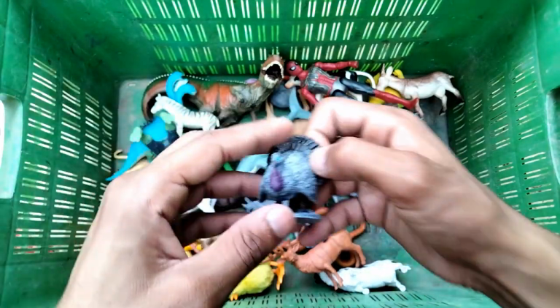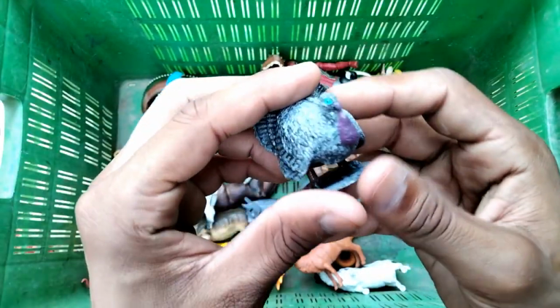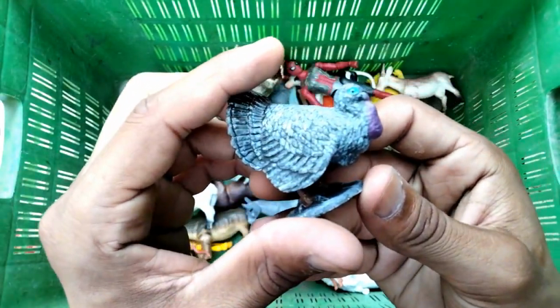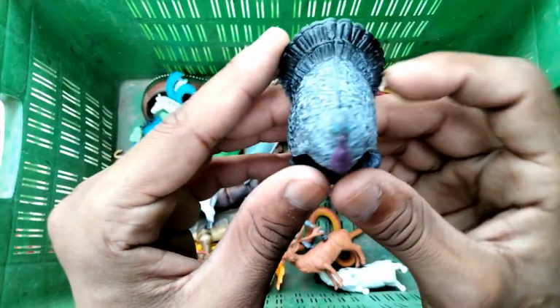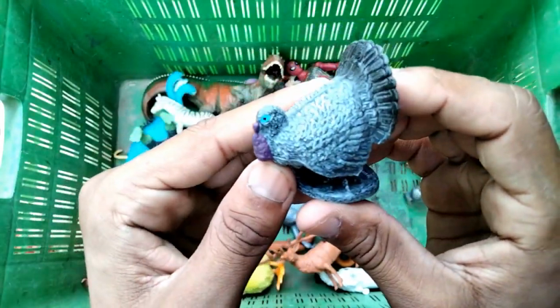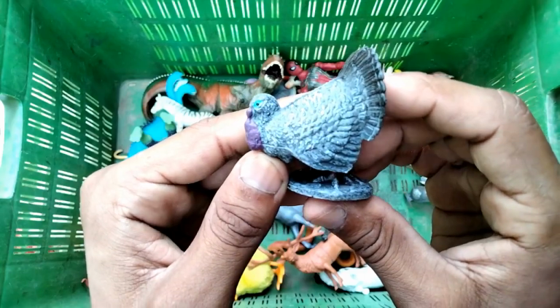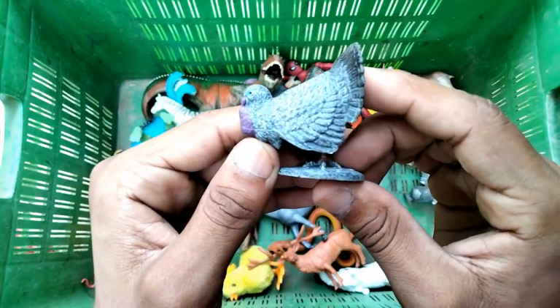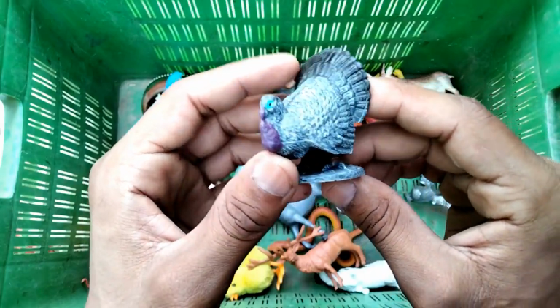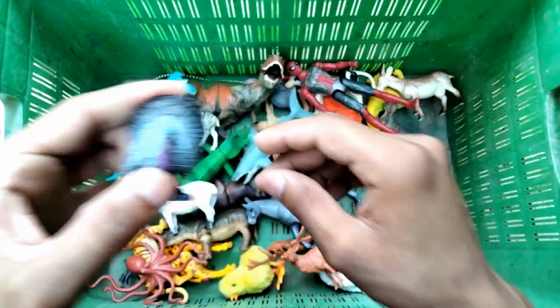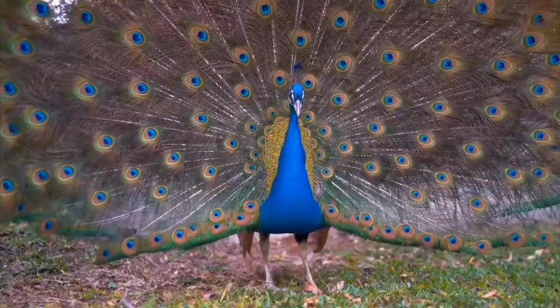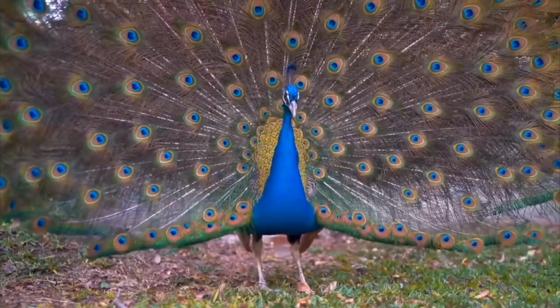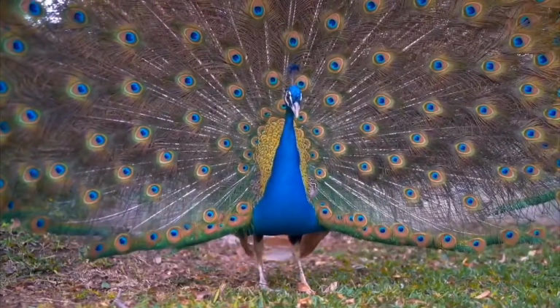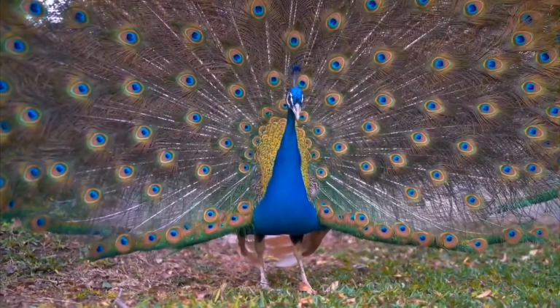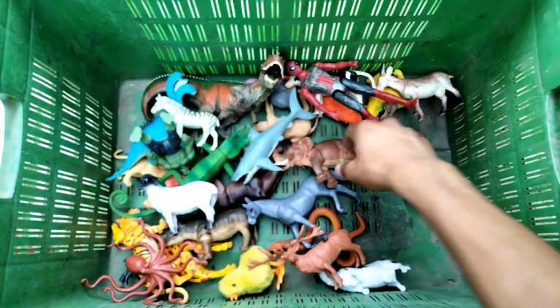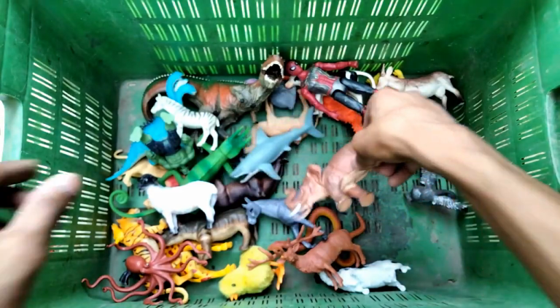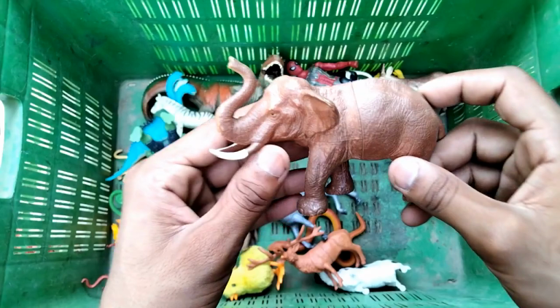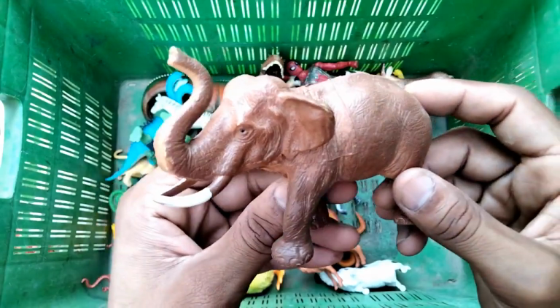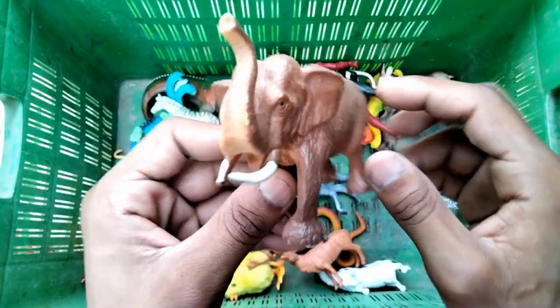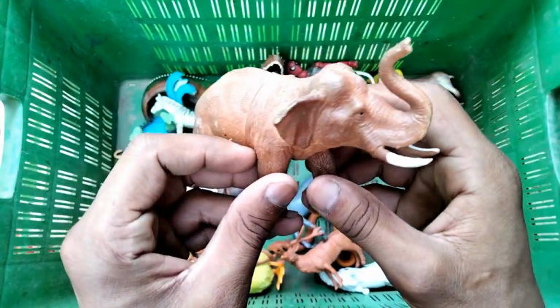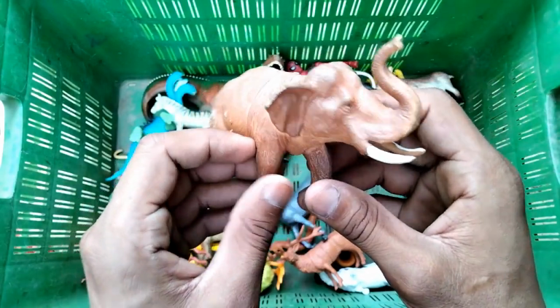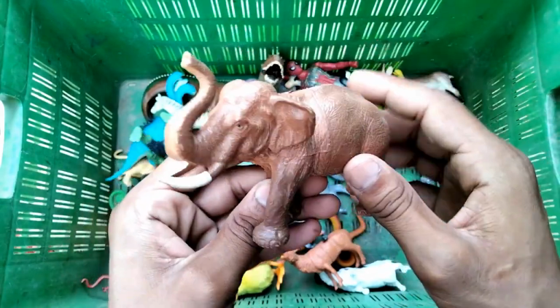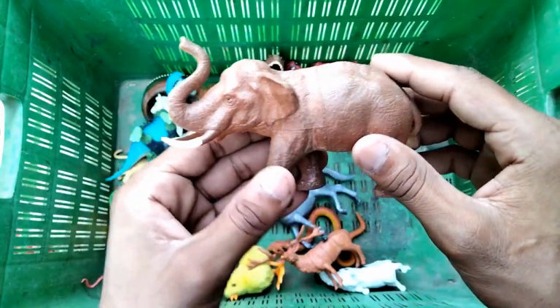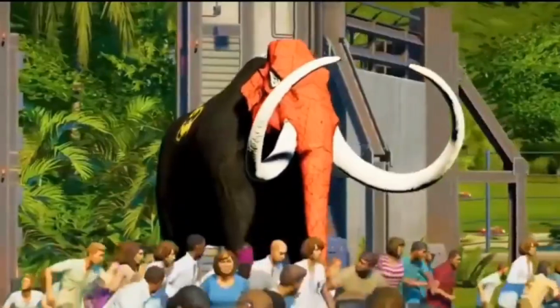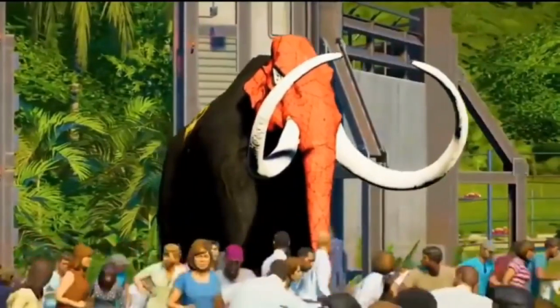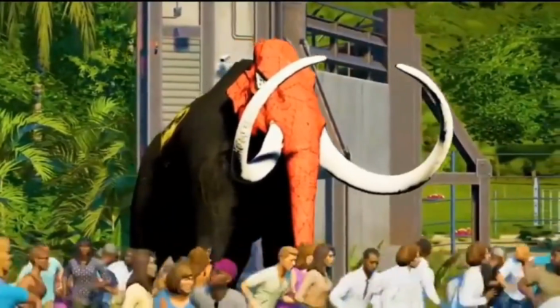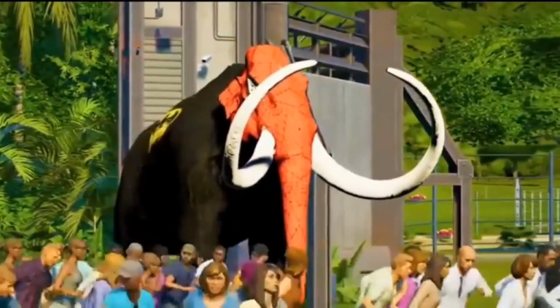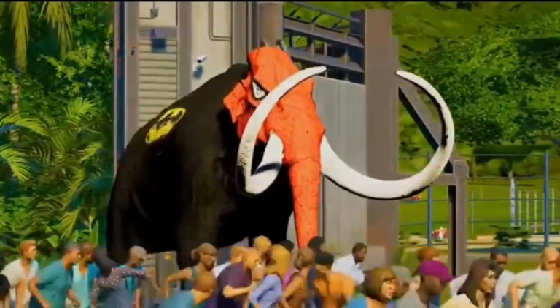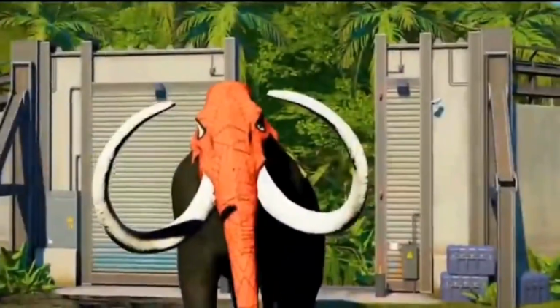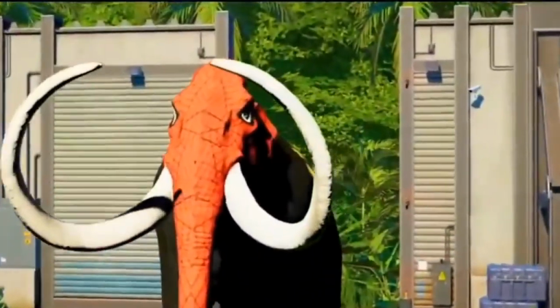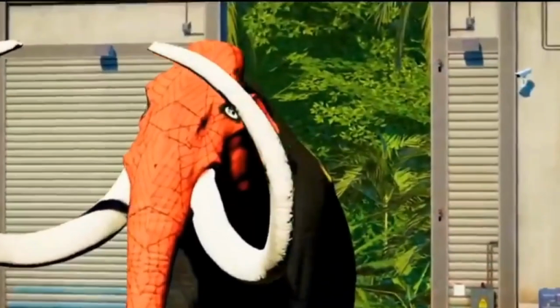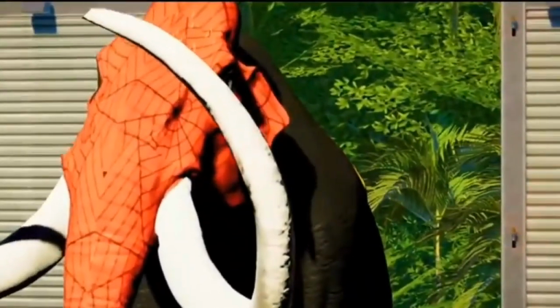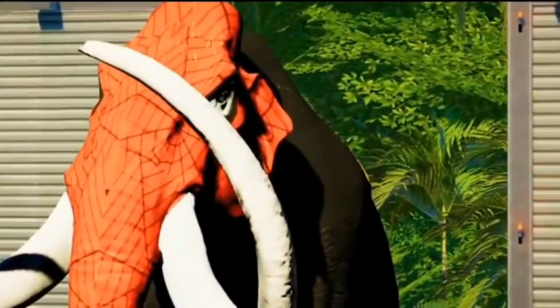Peacock - wow, look at this very nice peacock! And an Asian red elephant - beautiful elephant.